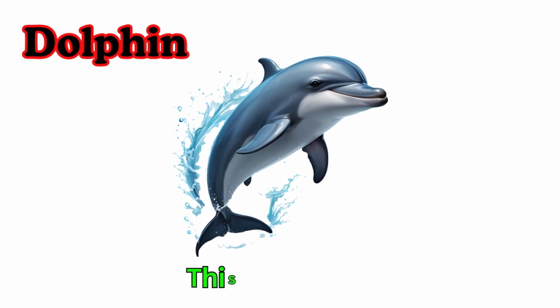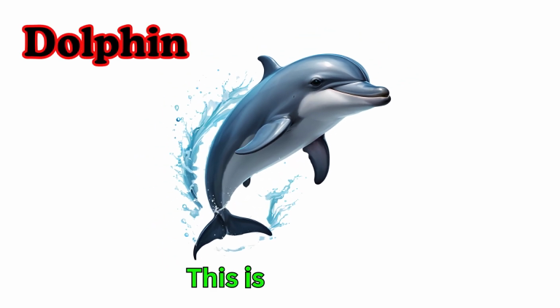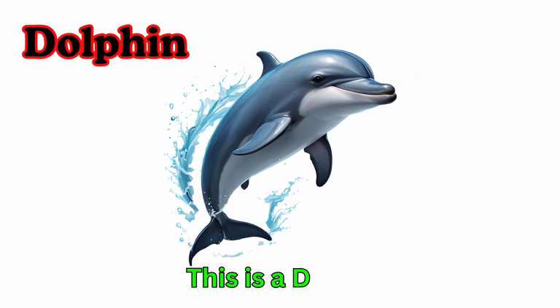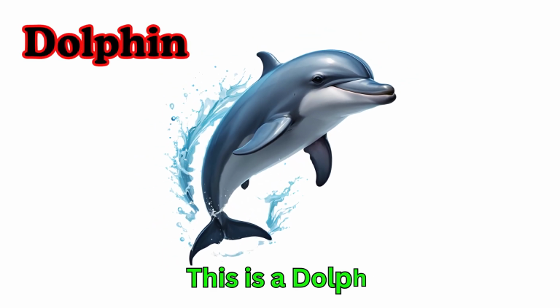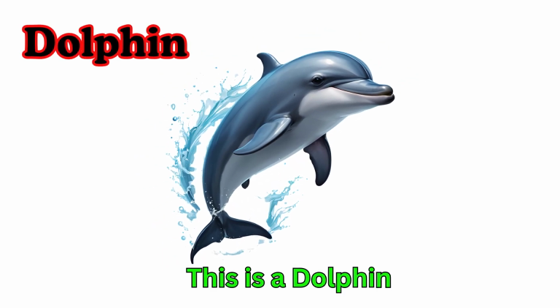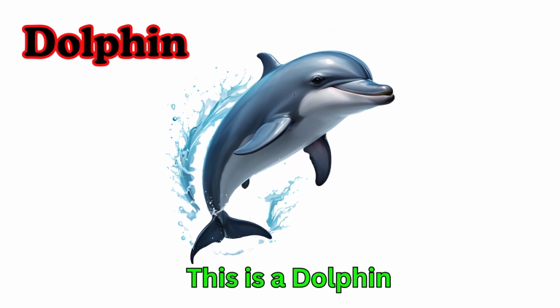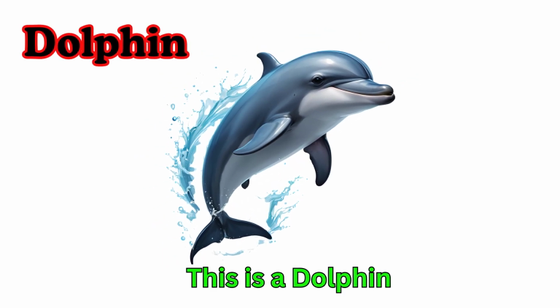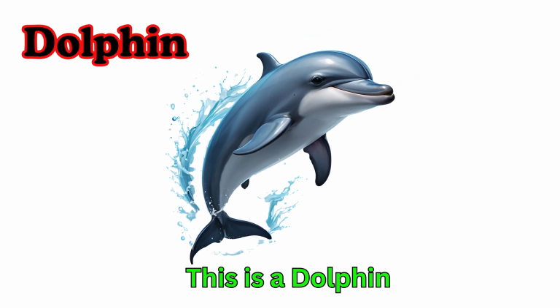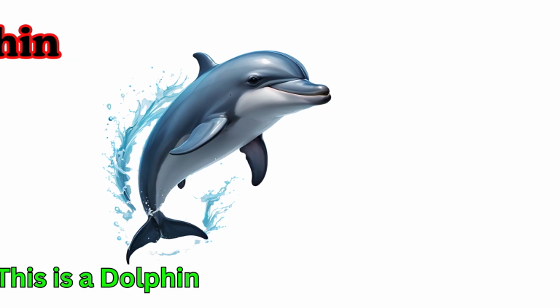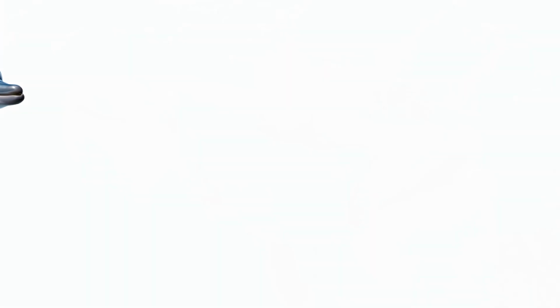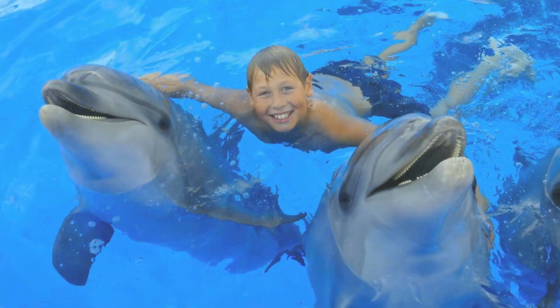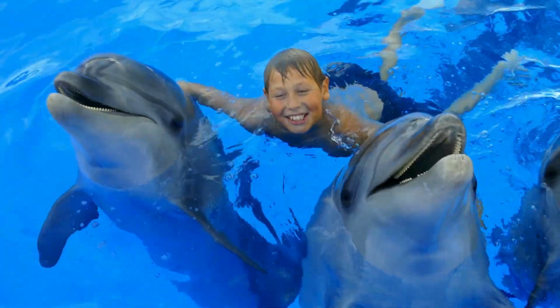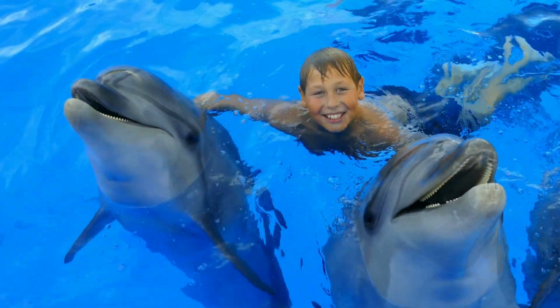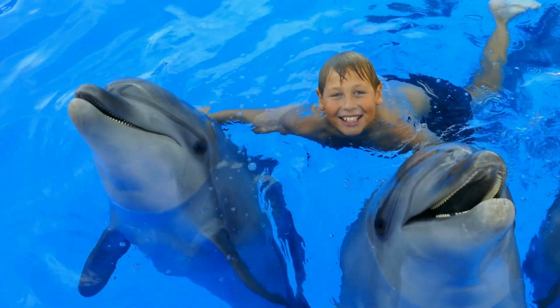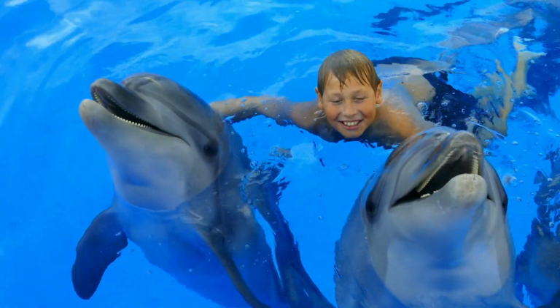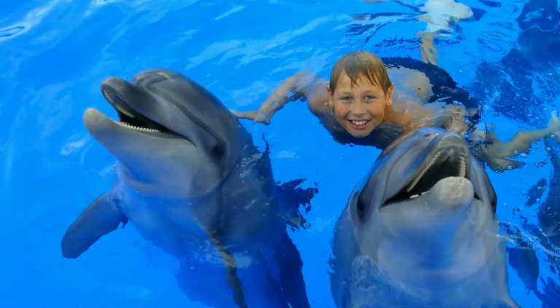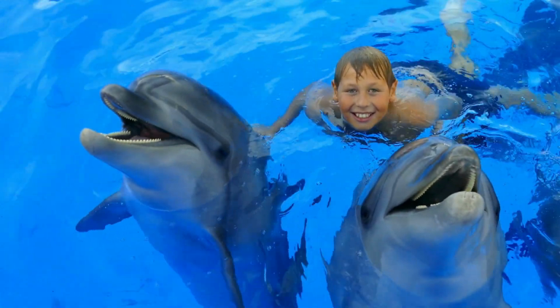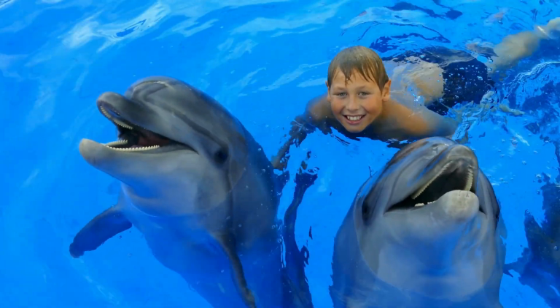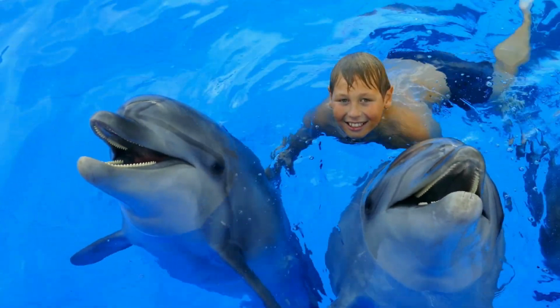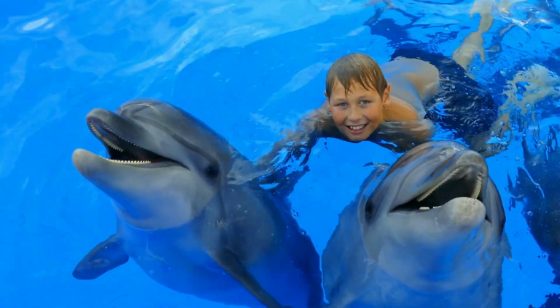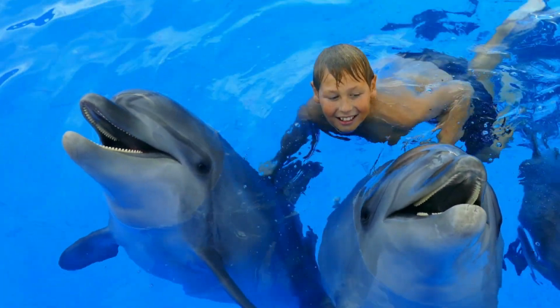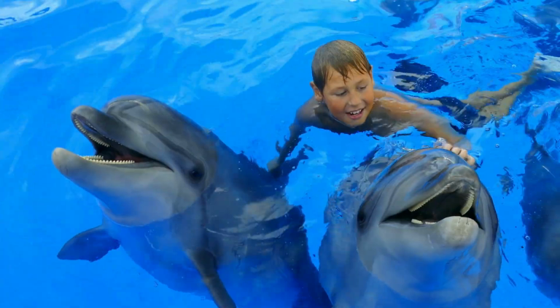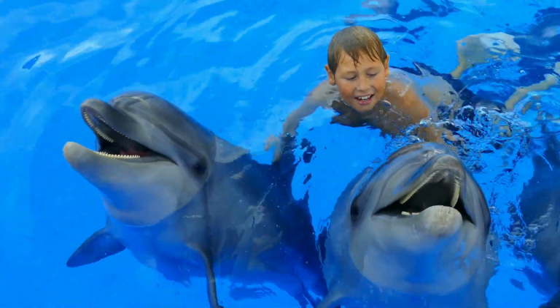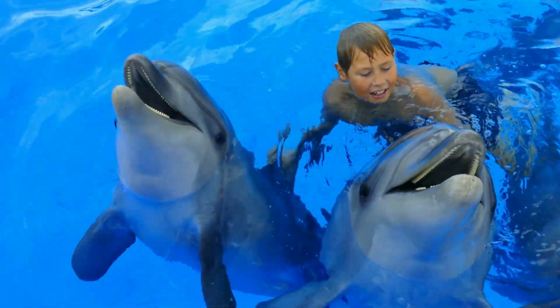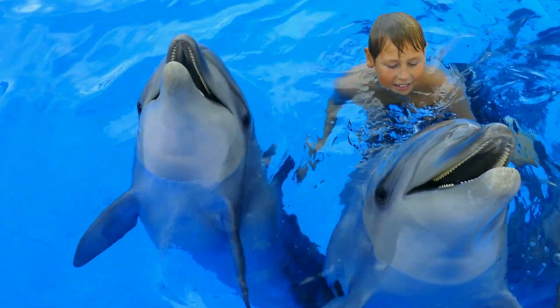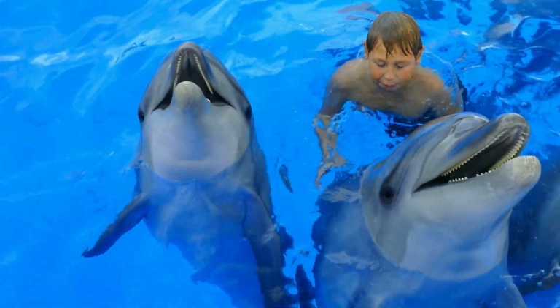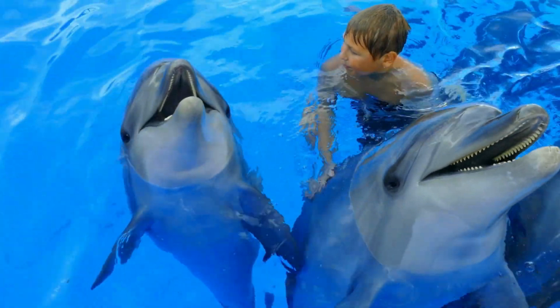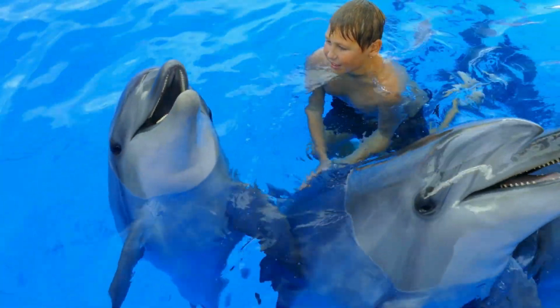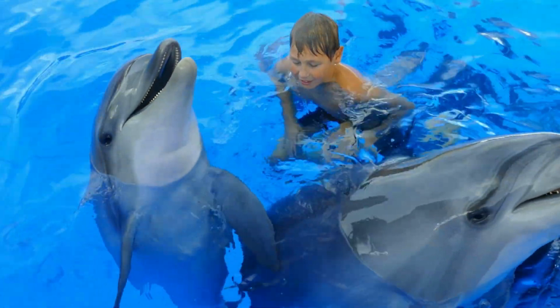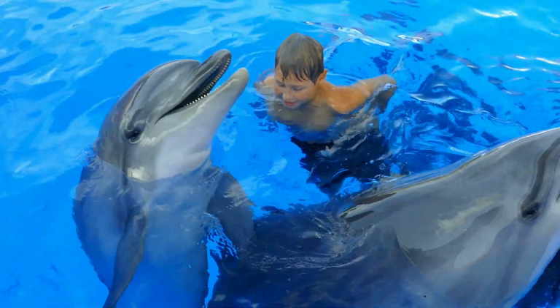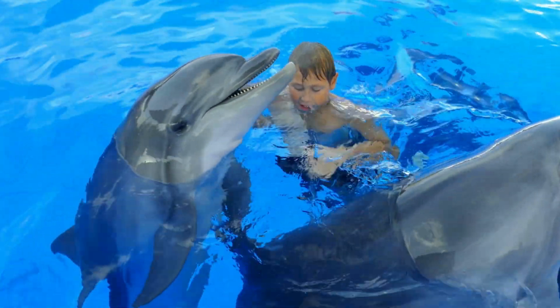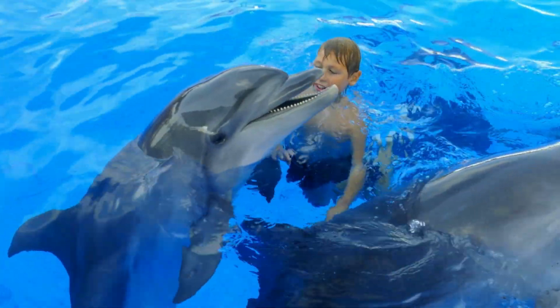Dolphin. This is a dolphin. Dolphins live in the ocean. They are smart and playful animals. Dolphins jump and swim very fast.